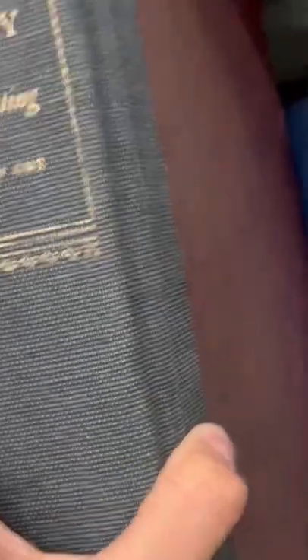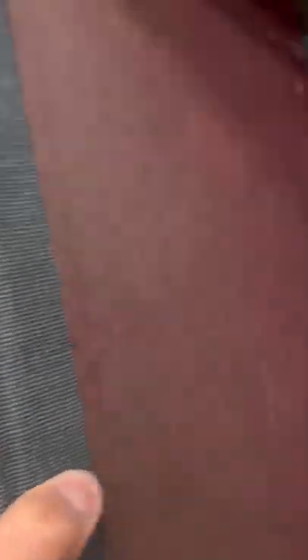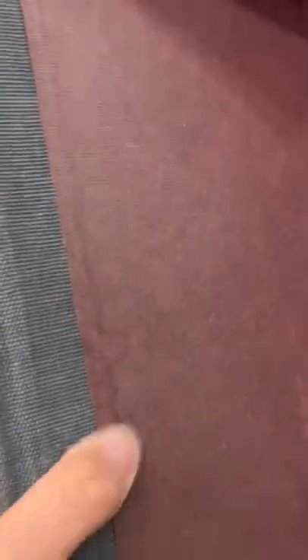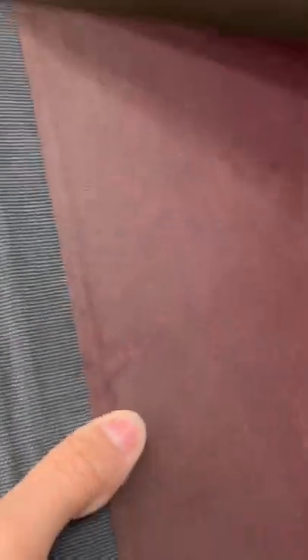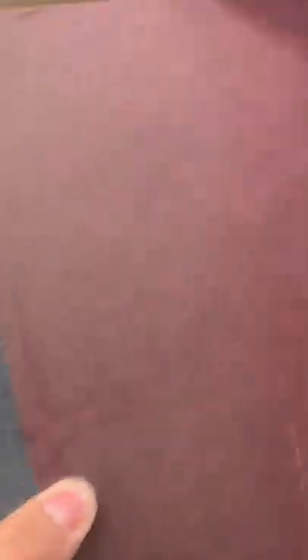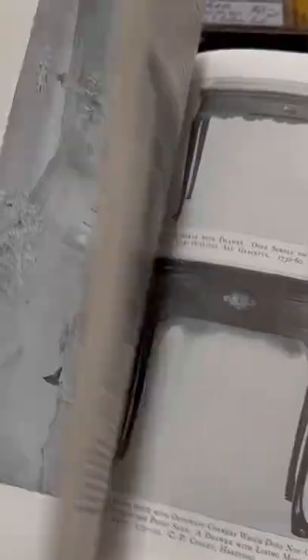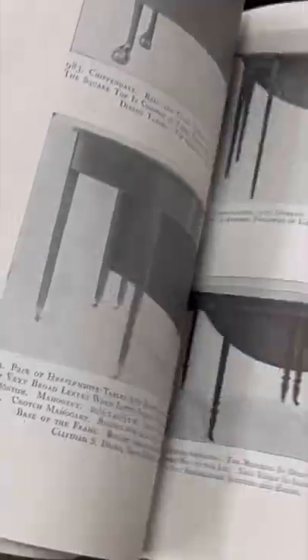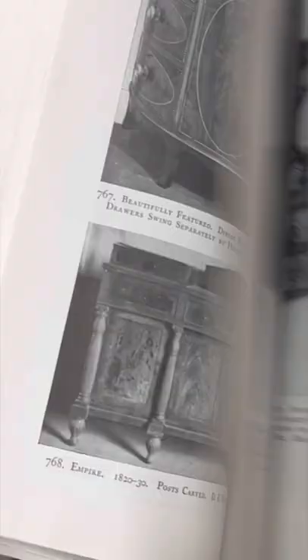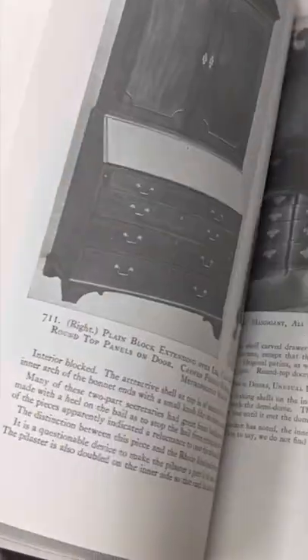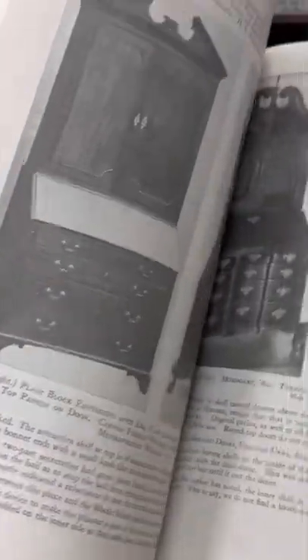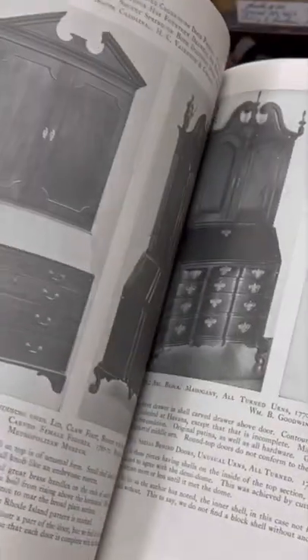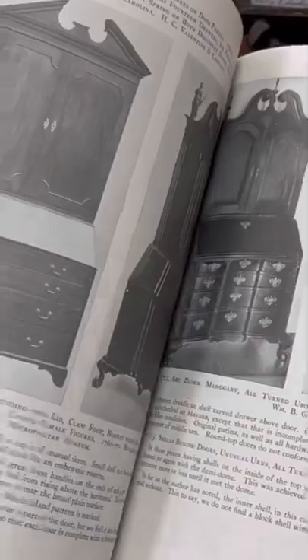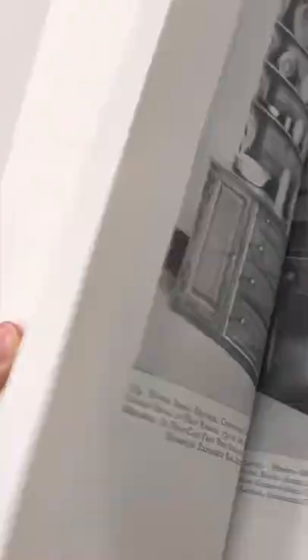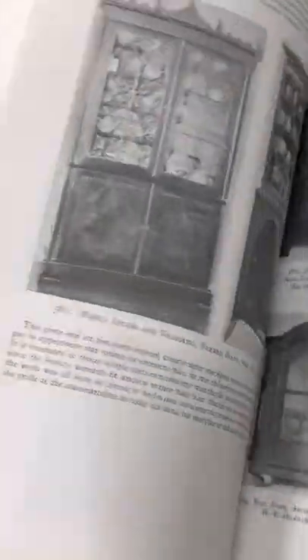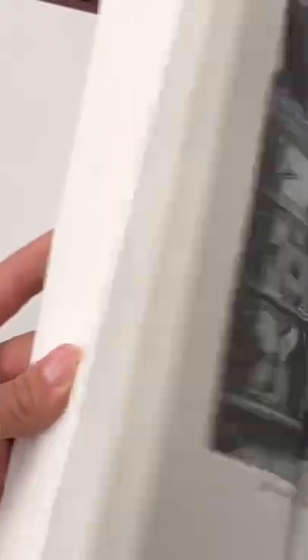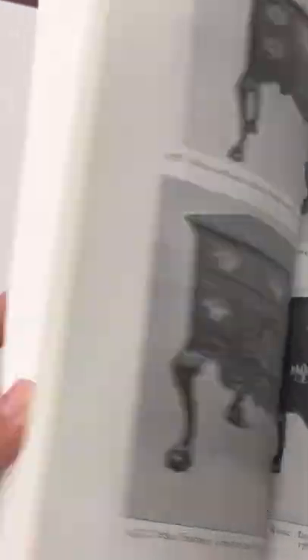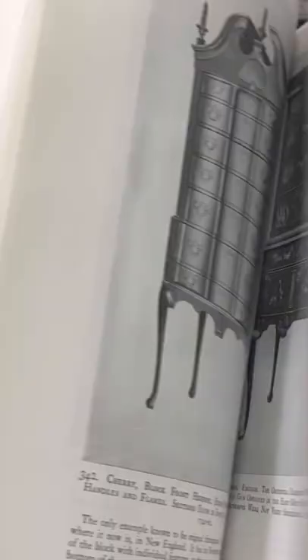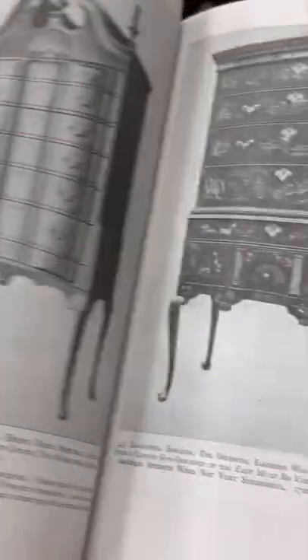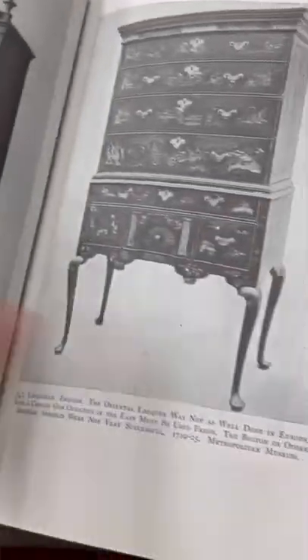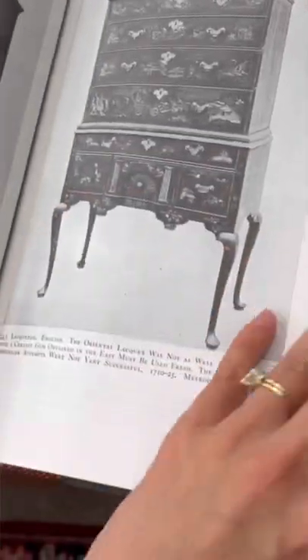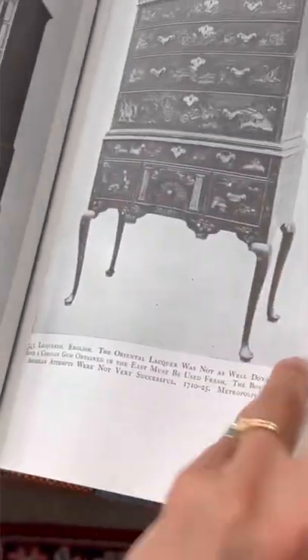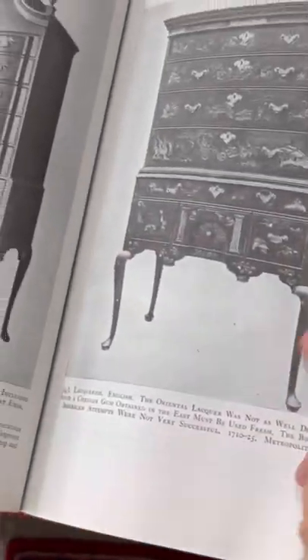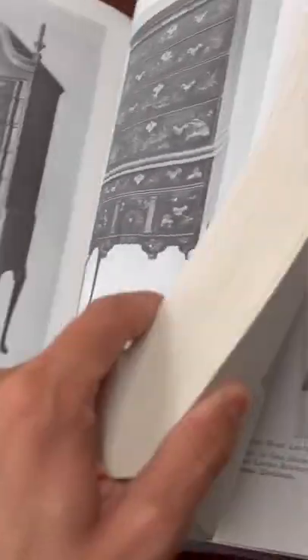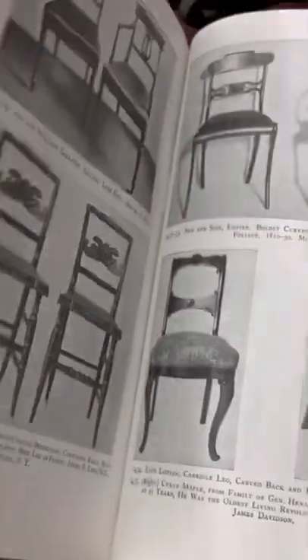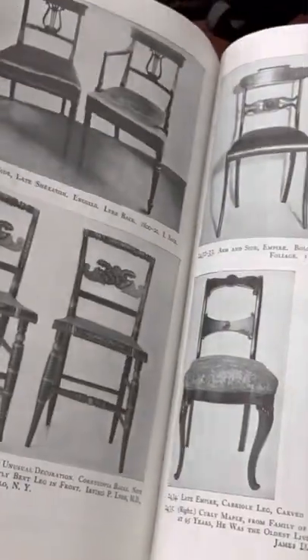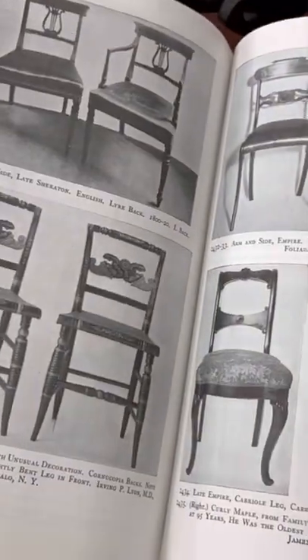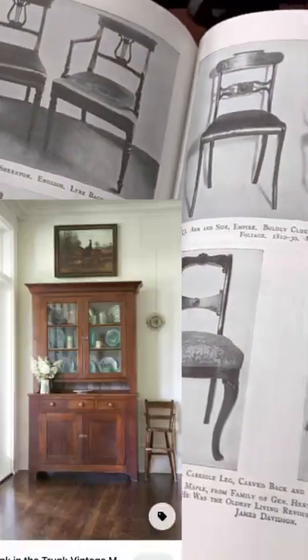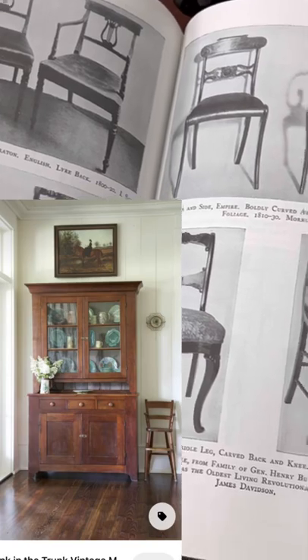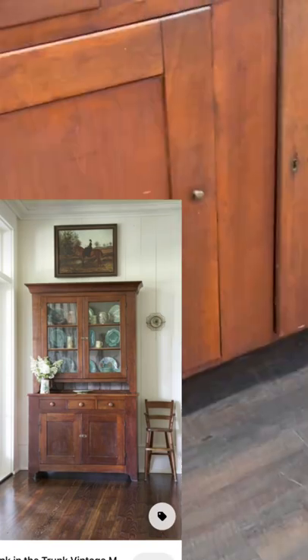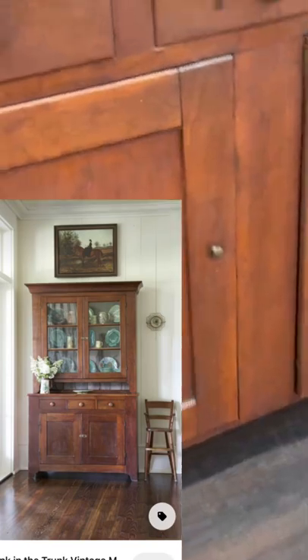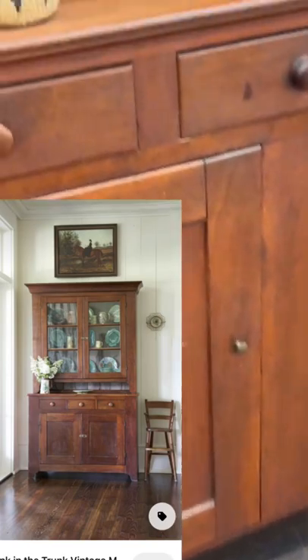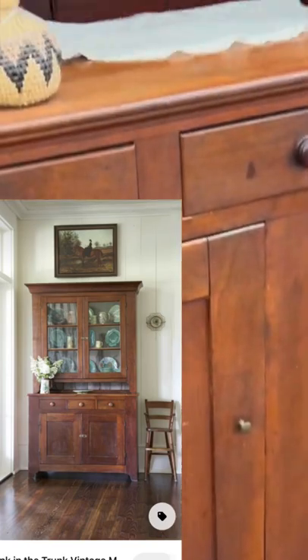Speaking of bookcases, look how amazing this old book is. It was filled with beautiful pictures of old antique furniture and explains the different types of furniture, so it could be really awesome as a reference.